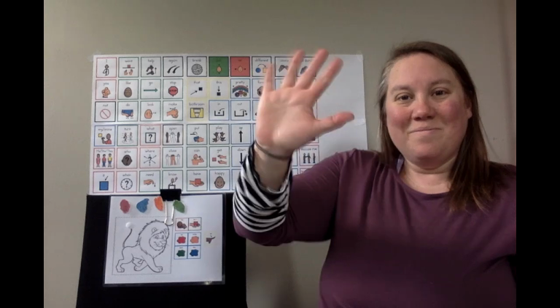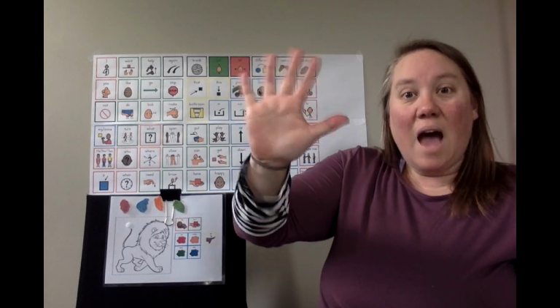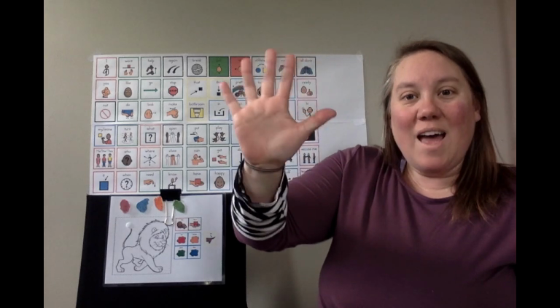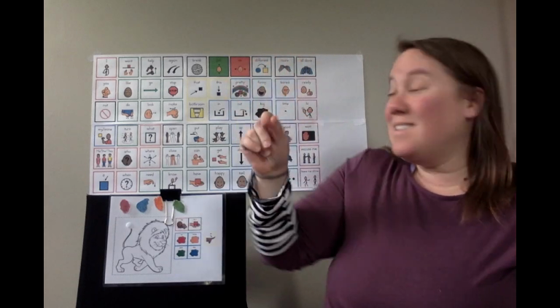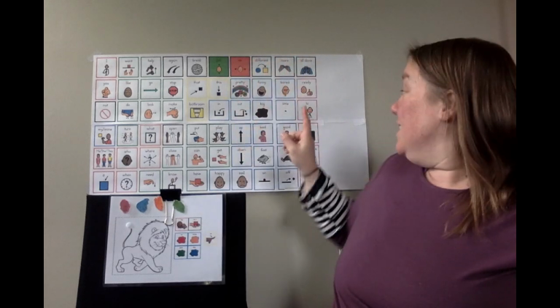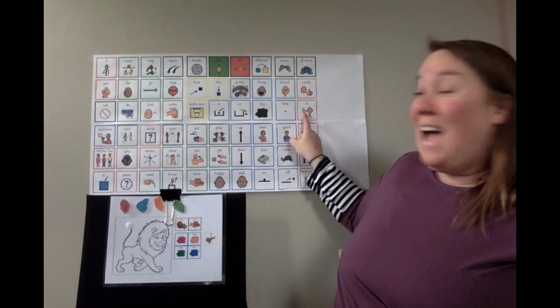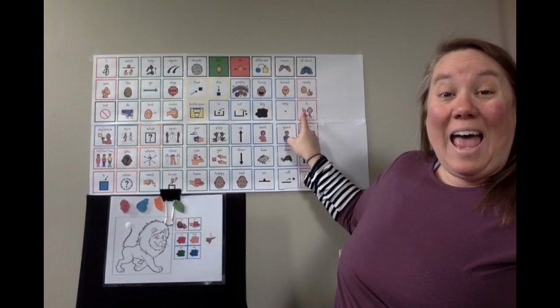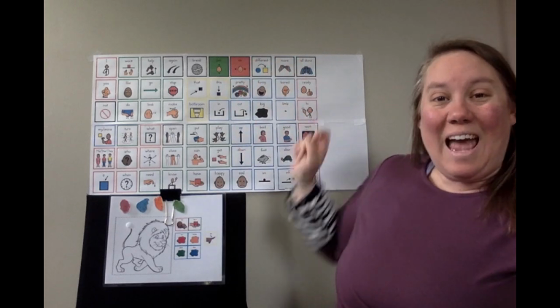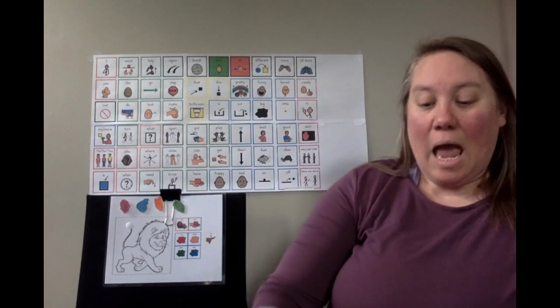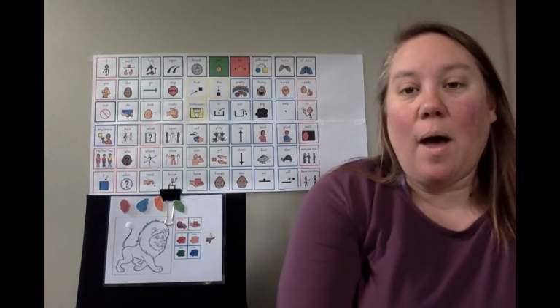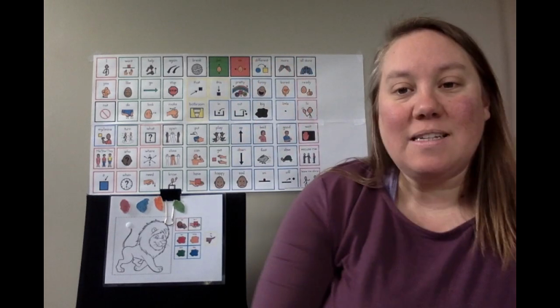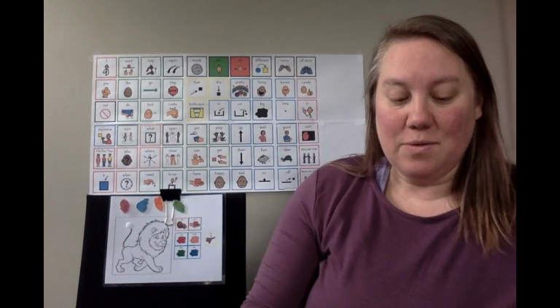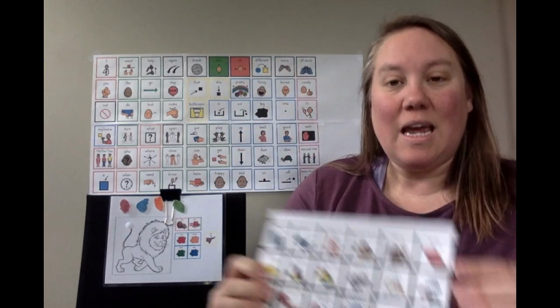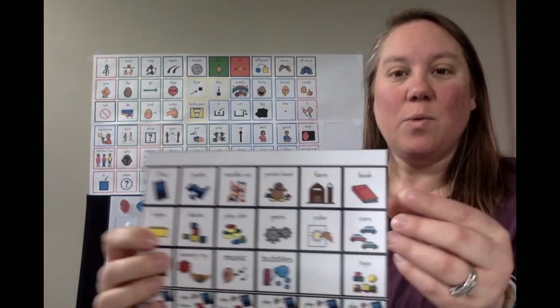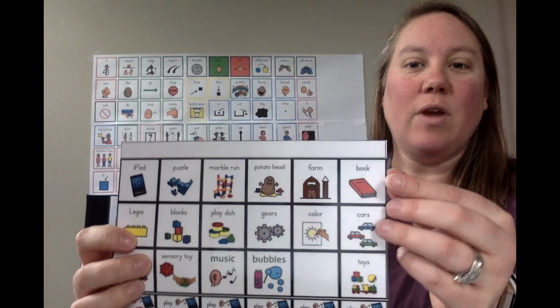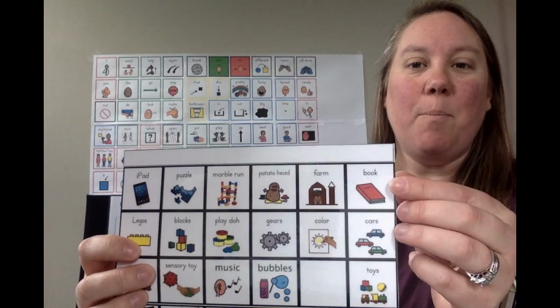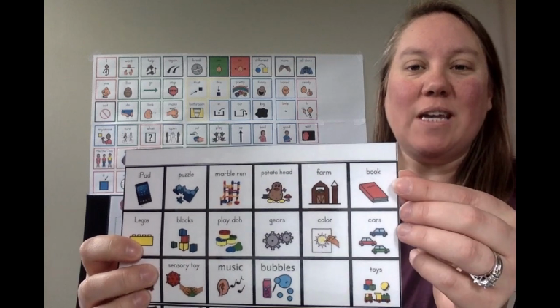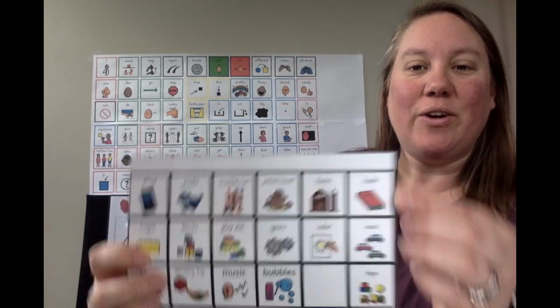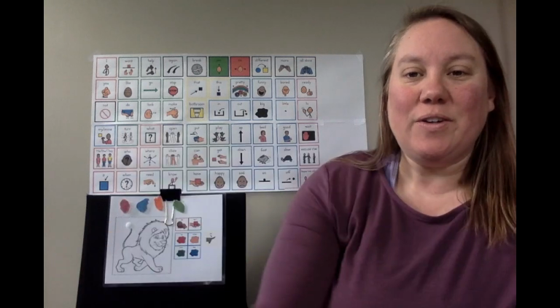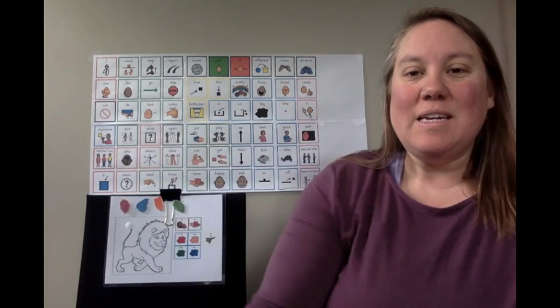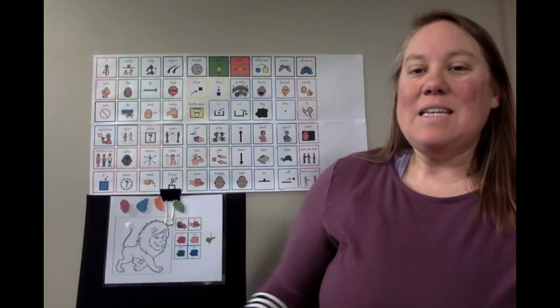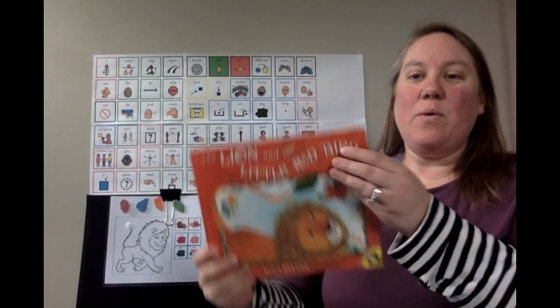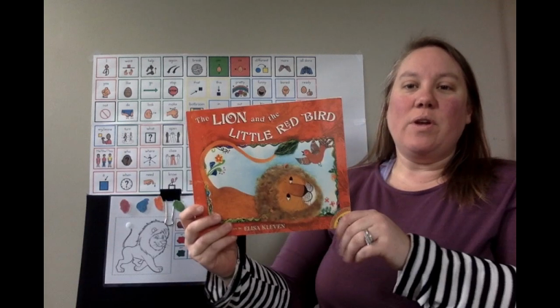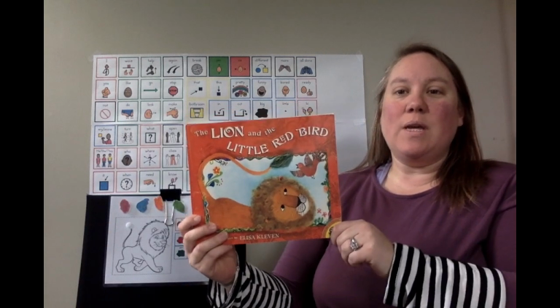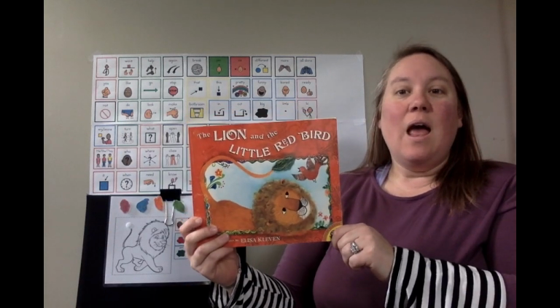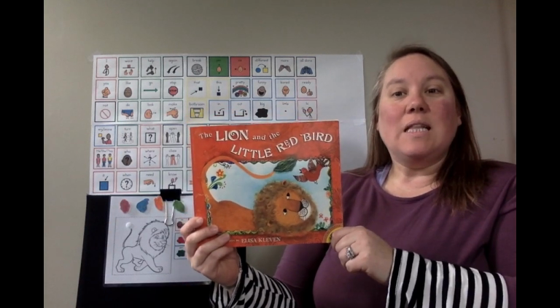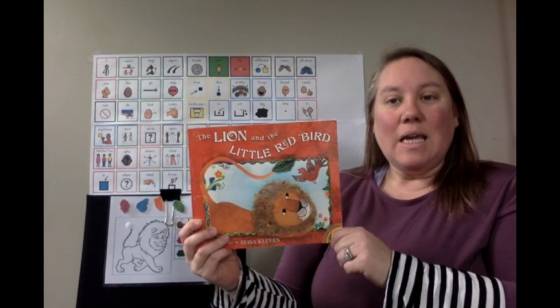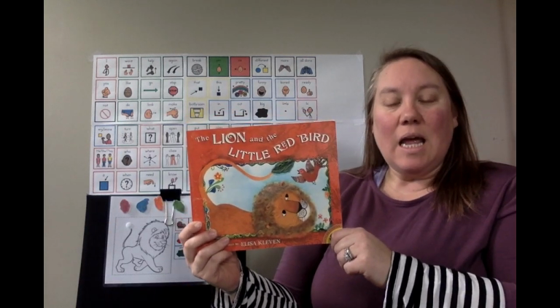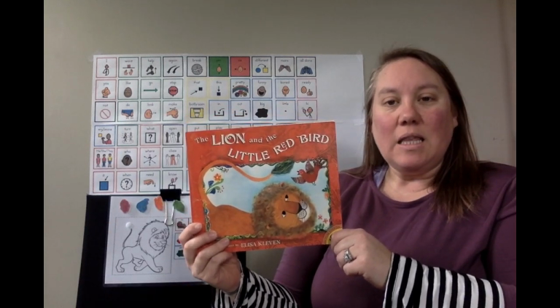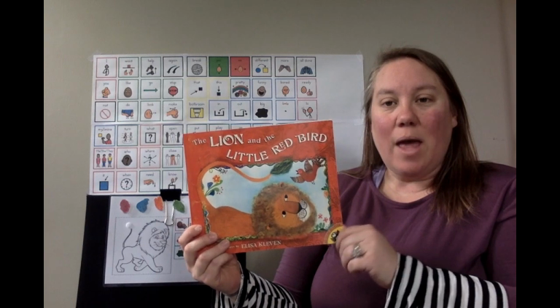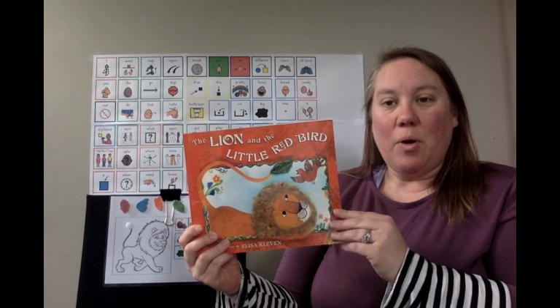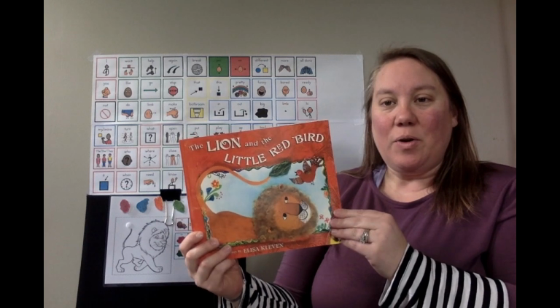Hi friends! I'm so happy to see you today so we can read a book together. Today we're going to read The Lion and the Little Red Bird.